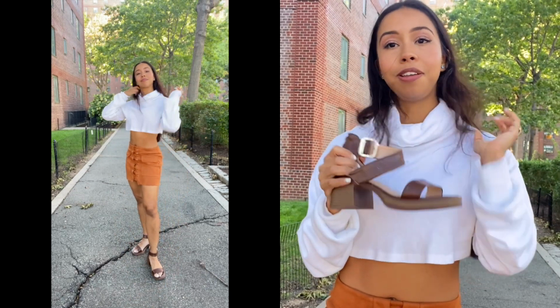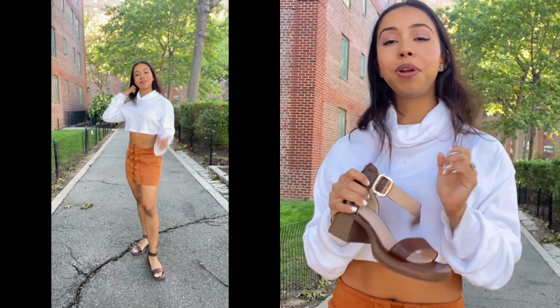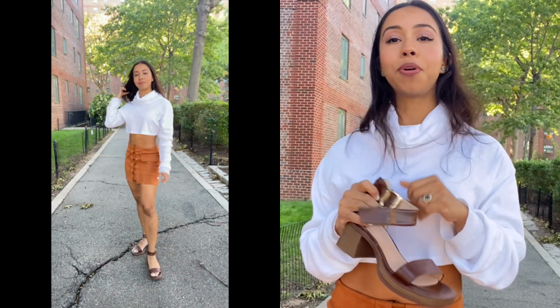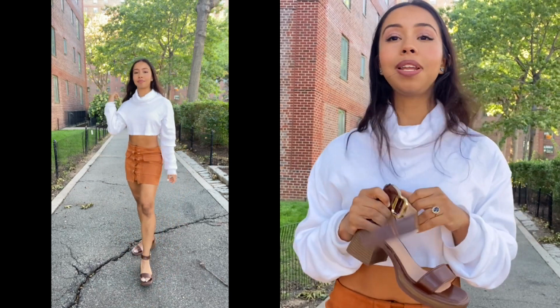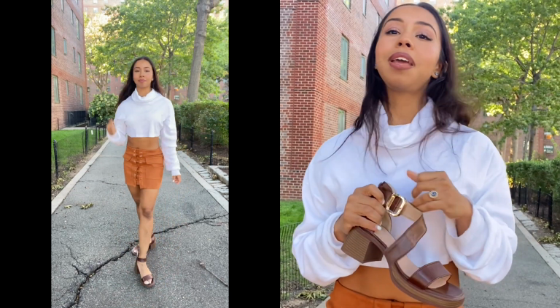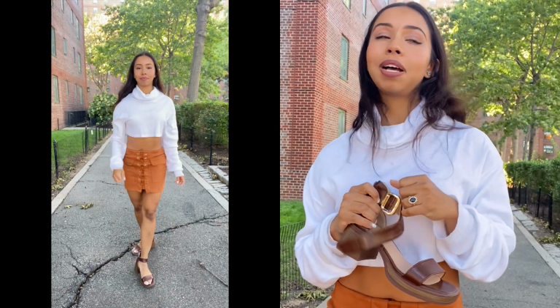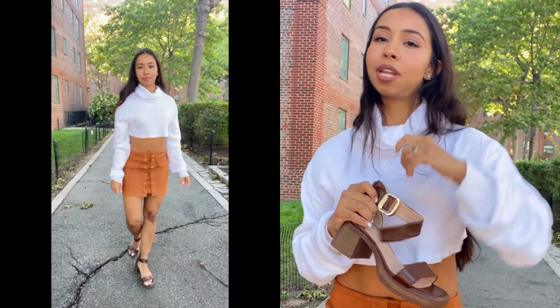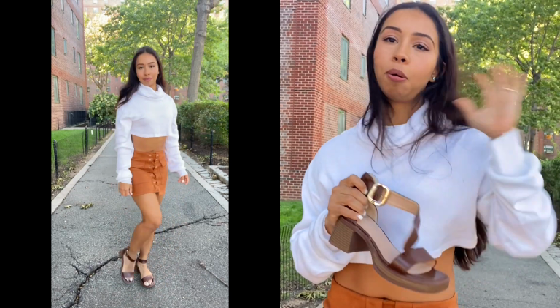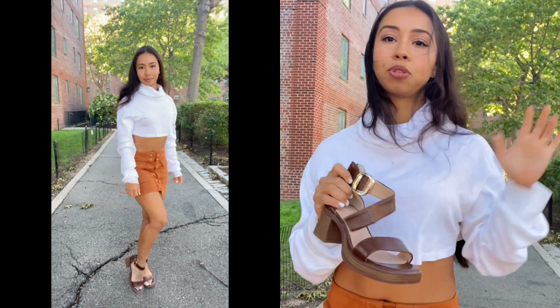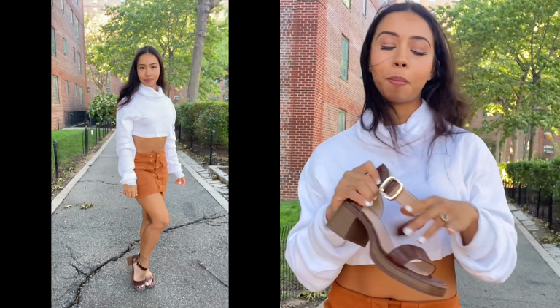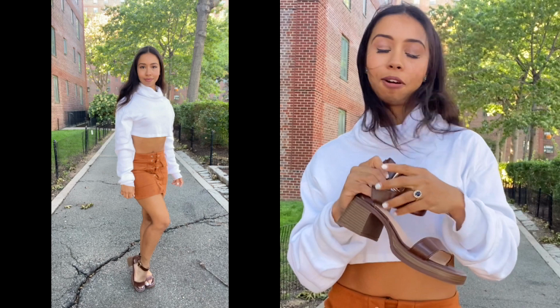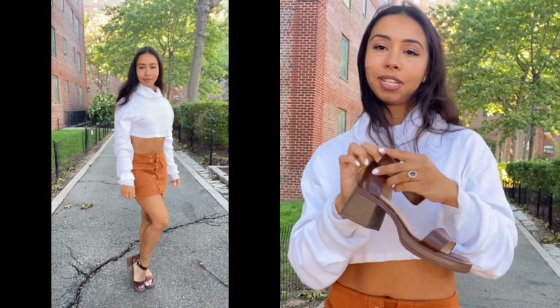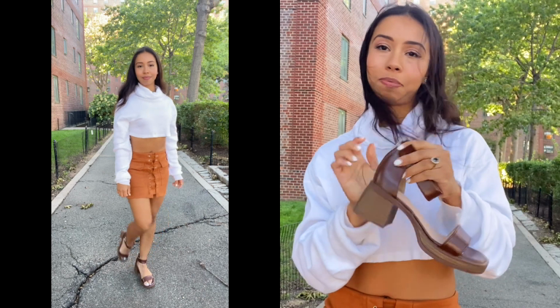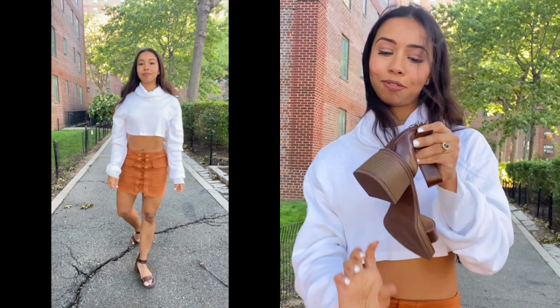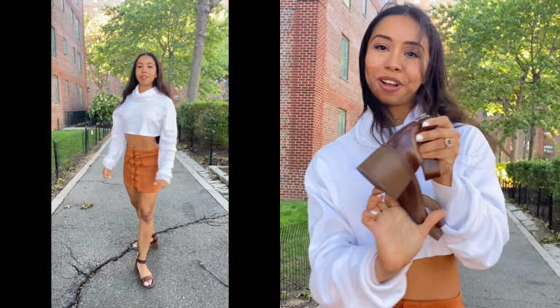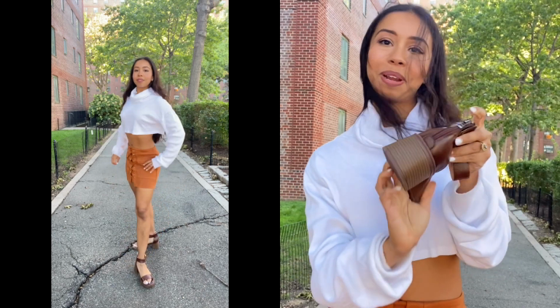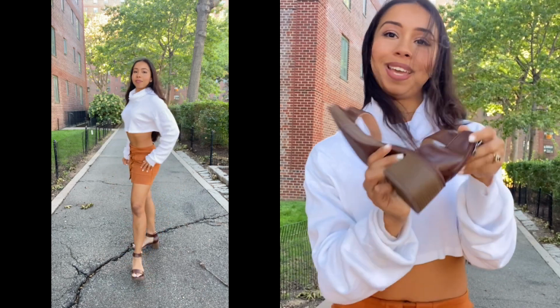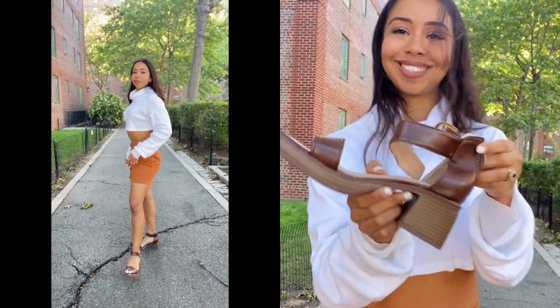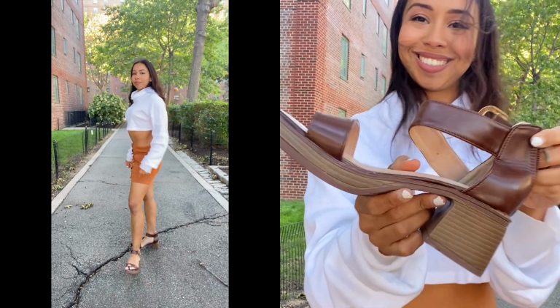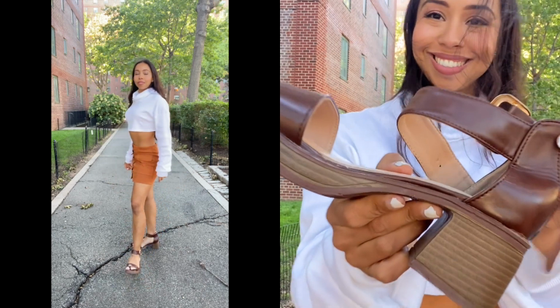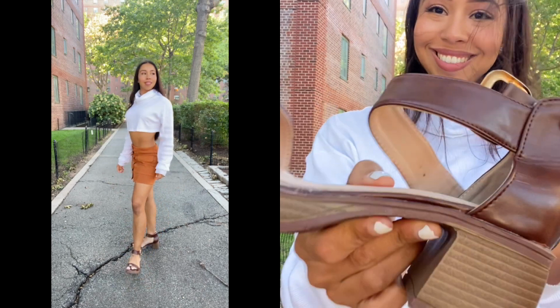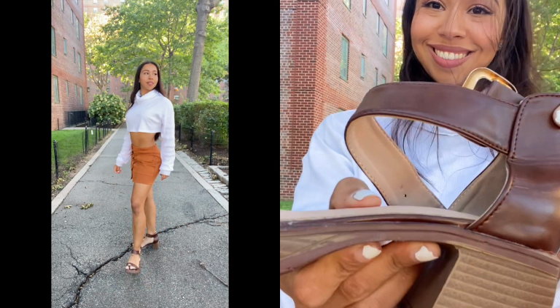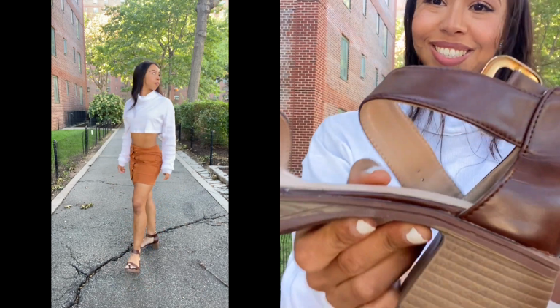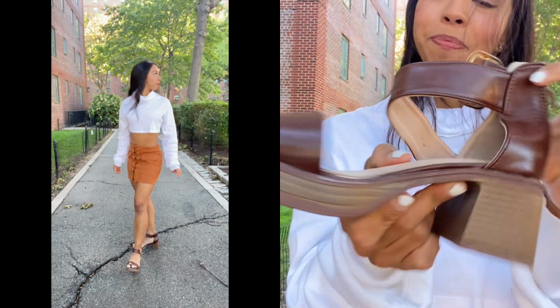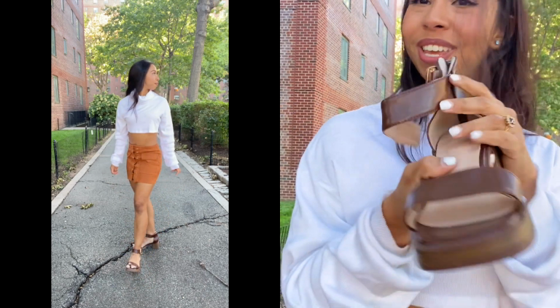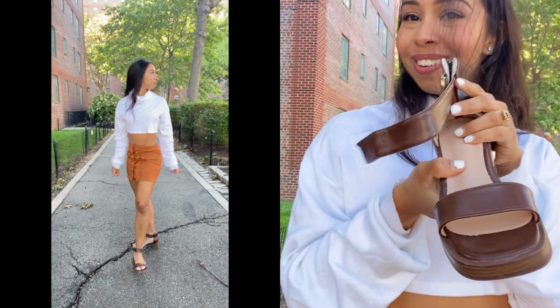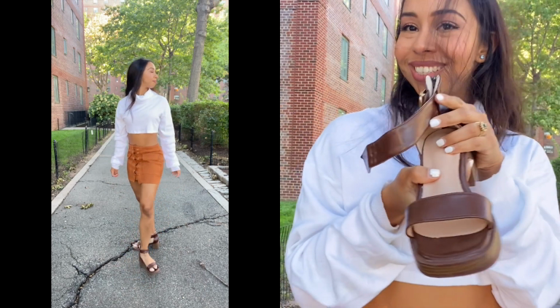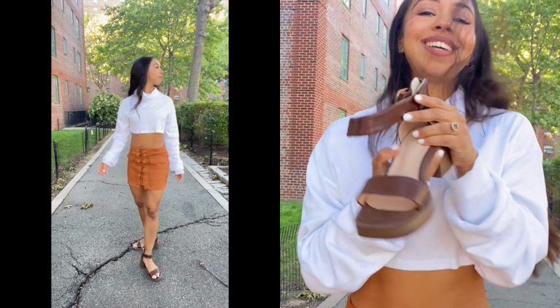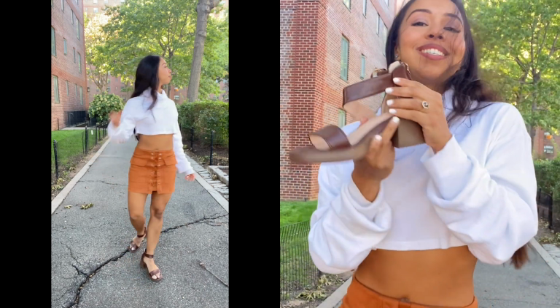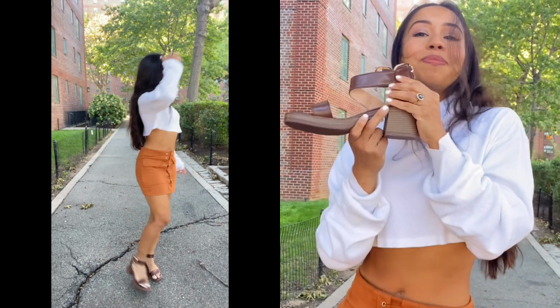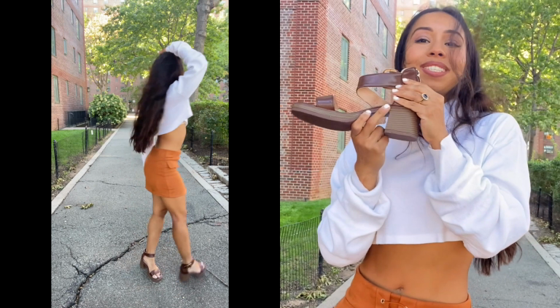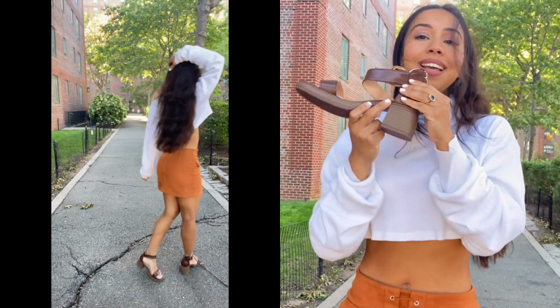More importantly, they match almost all my outfits because of the color I picked. Super cute, super stylish.